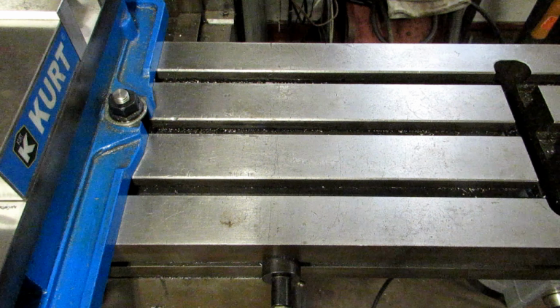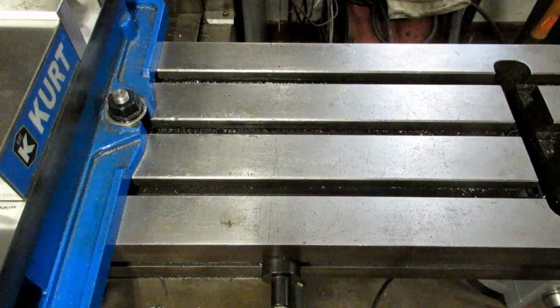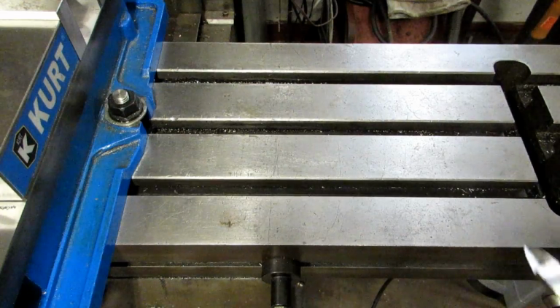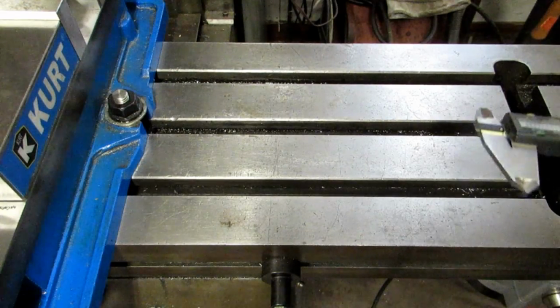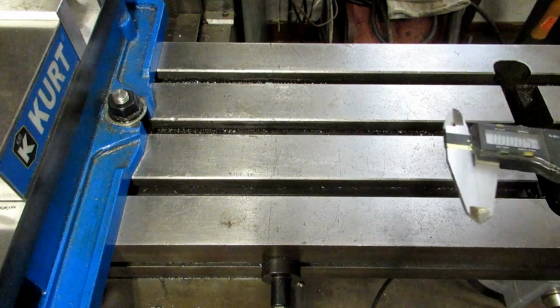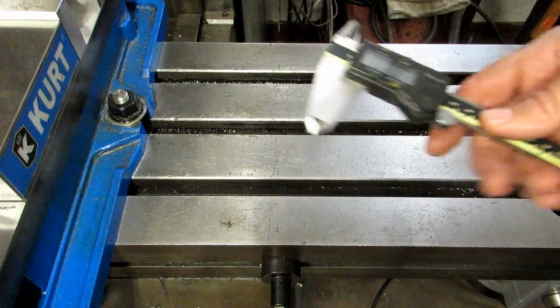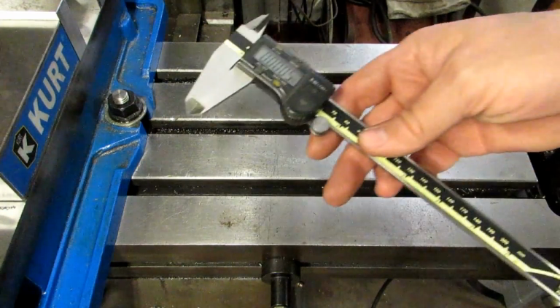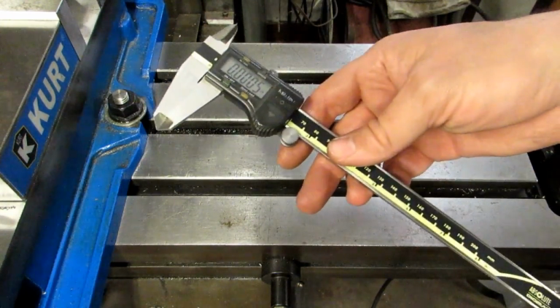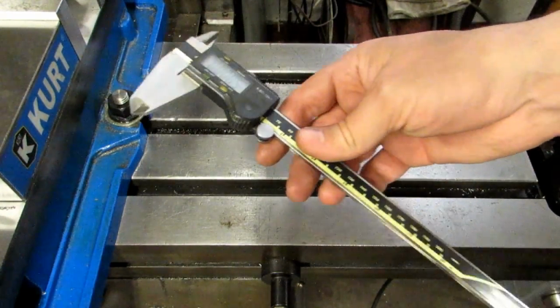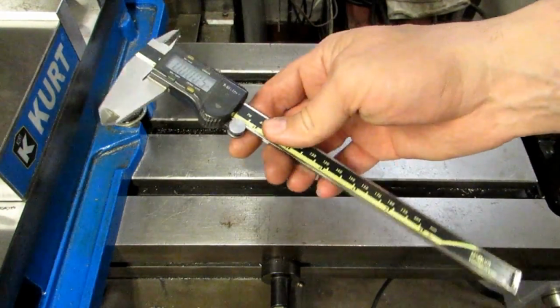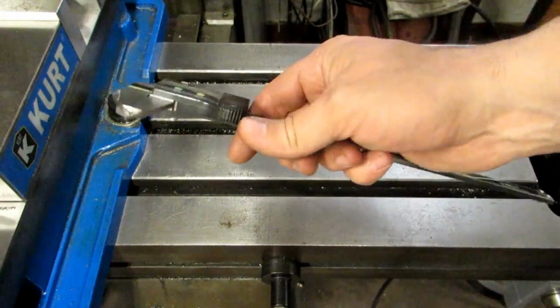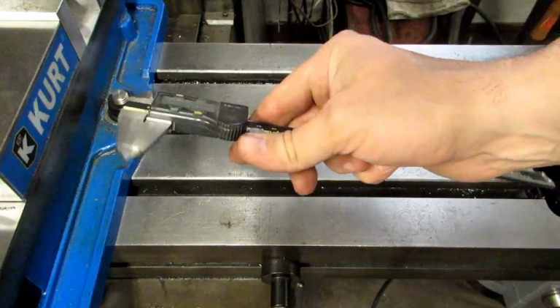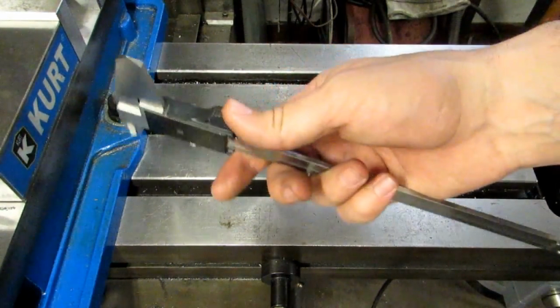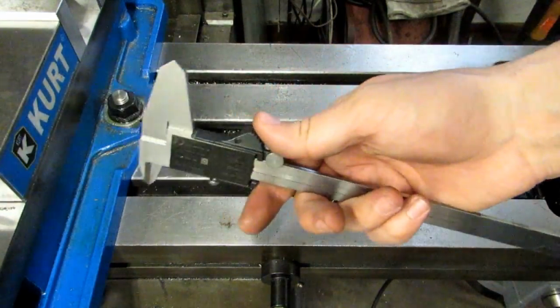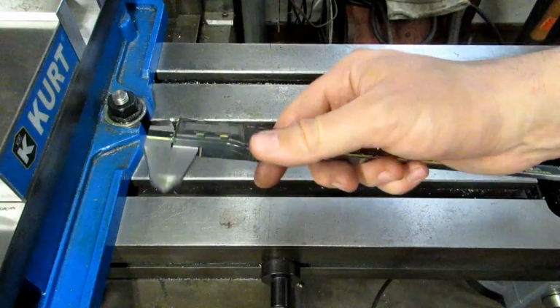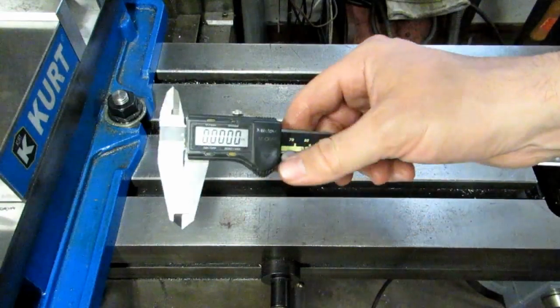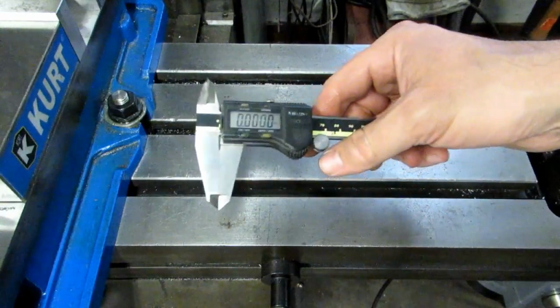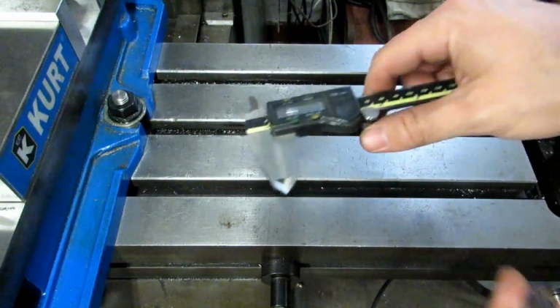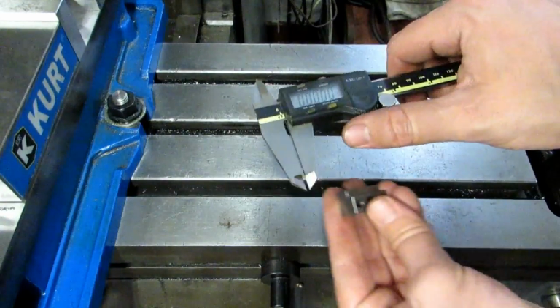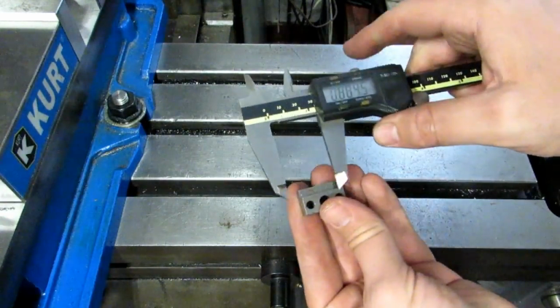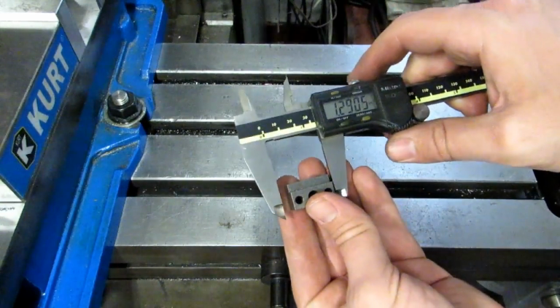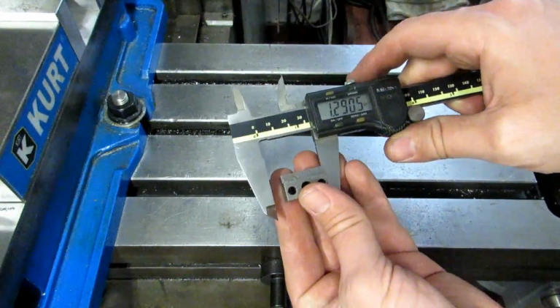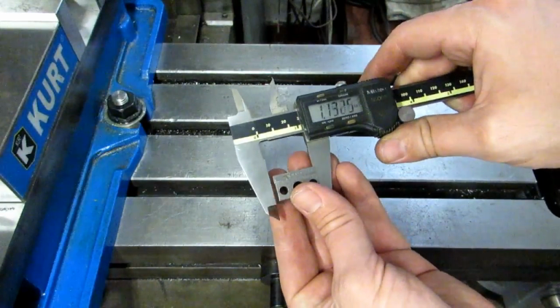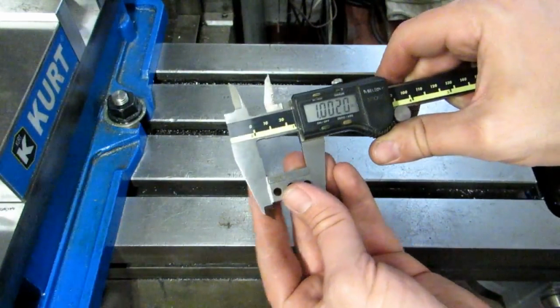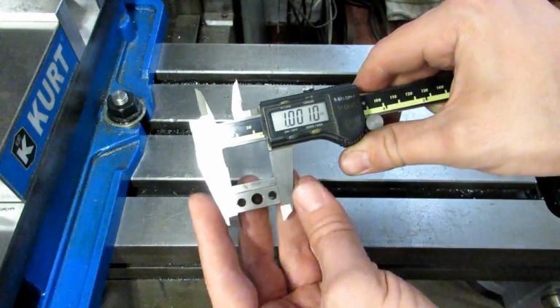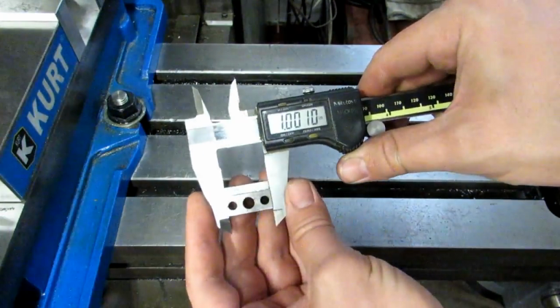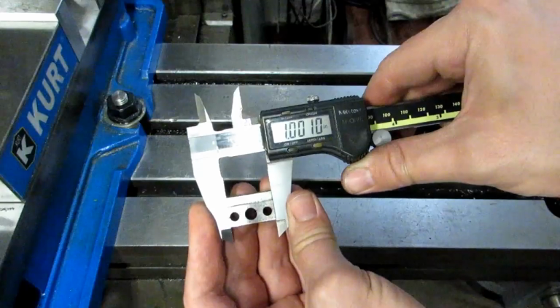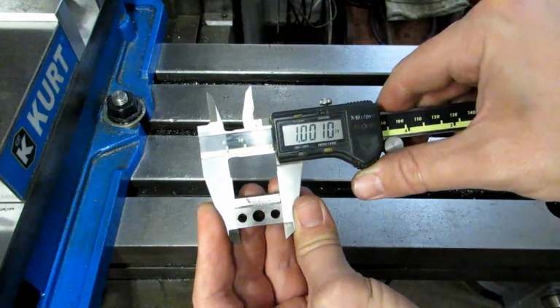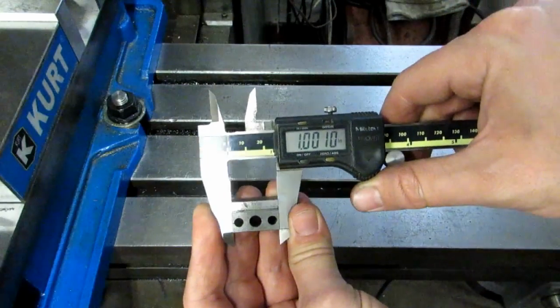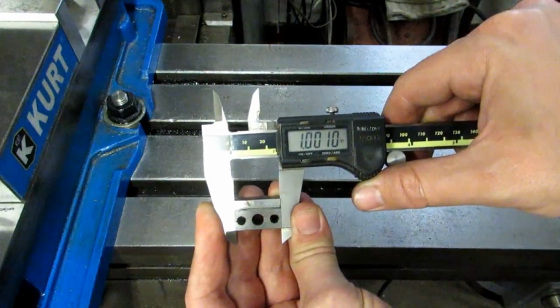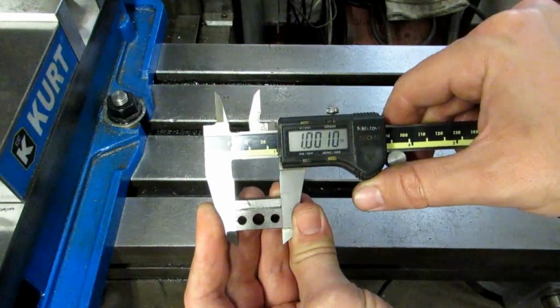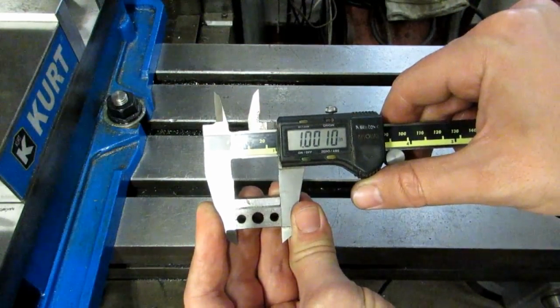I've got a quick video for you today showing you the many different ways that you can measure something with a pair of calipers. It's pretty obvious that you can measure on the outside here — this is 1.001 inches.